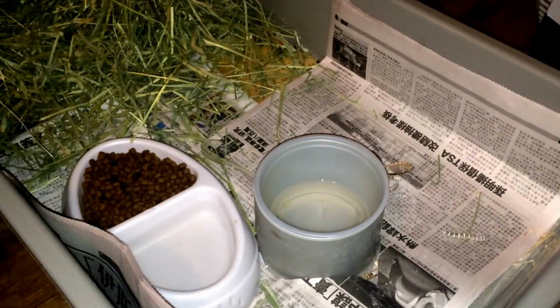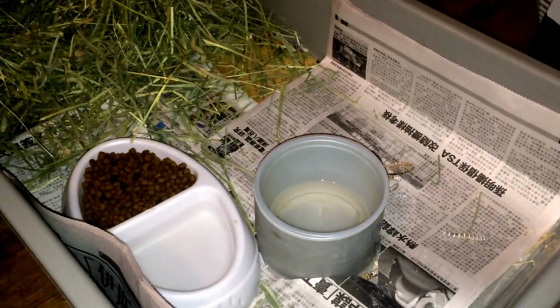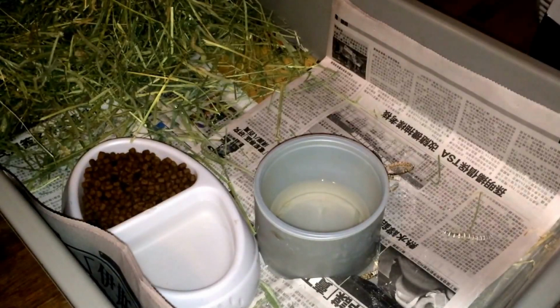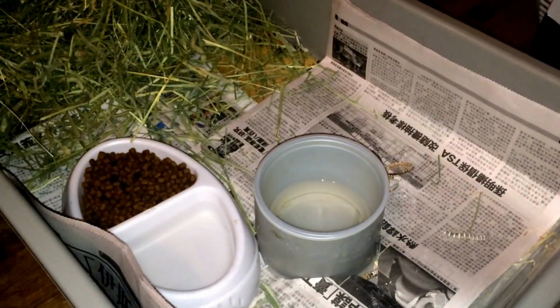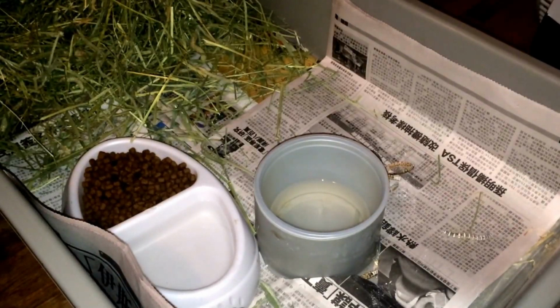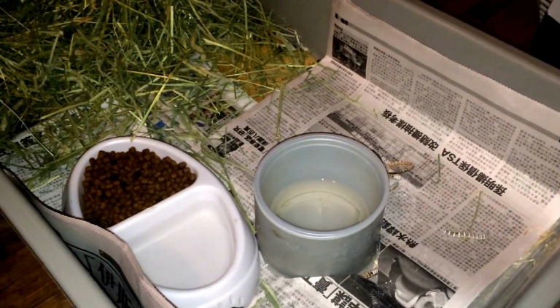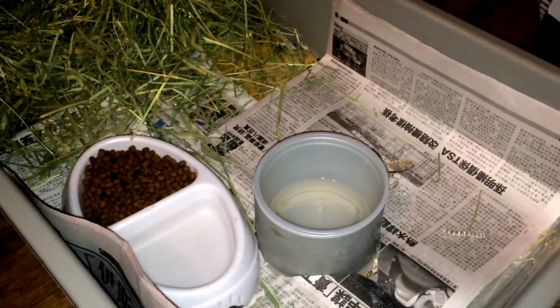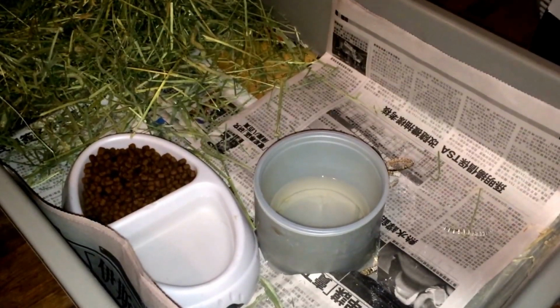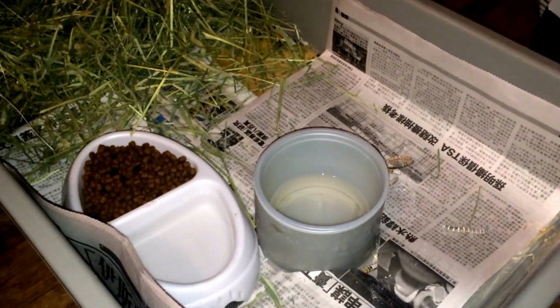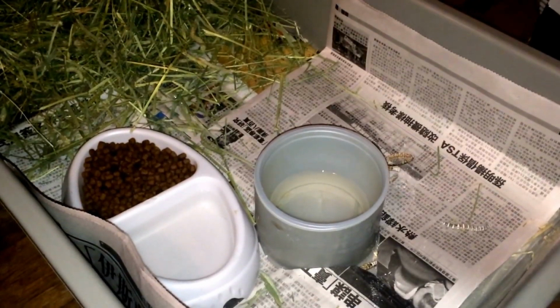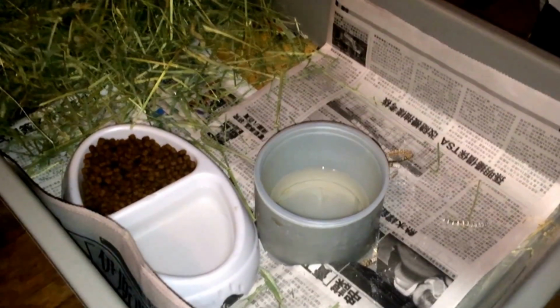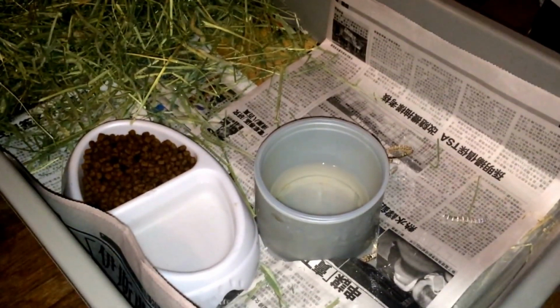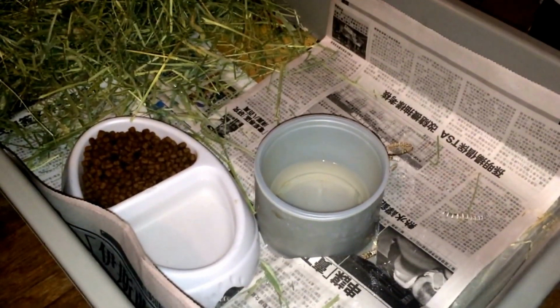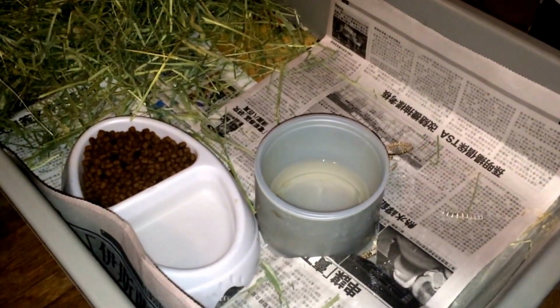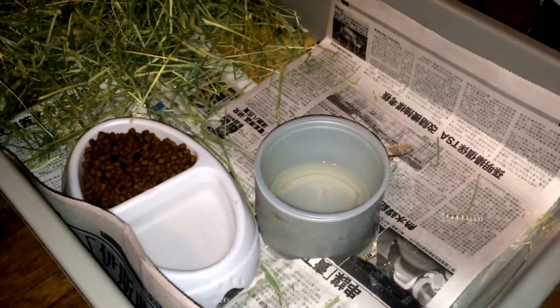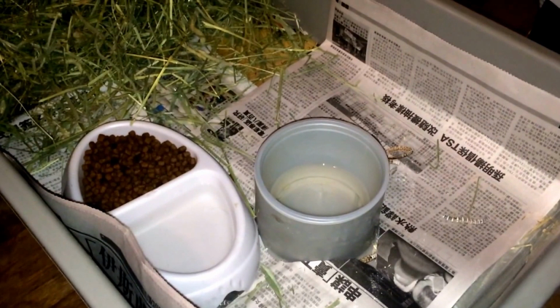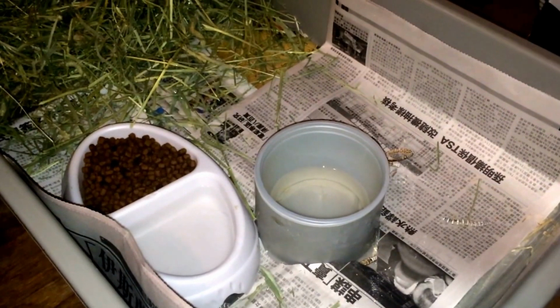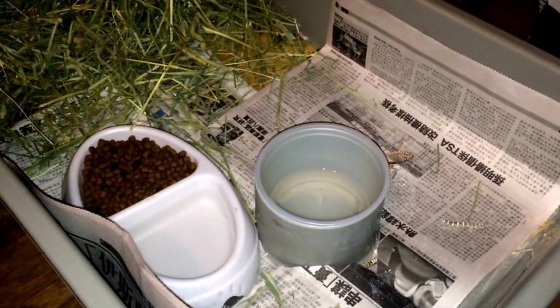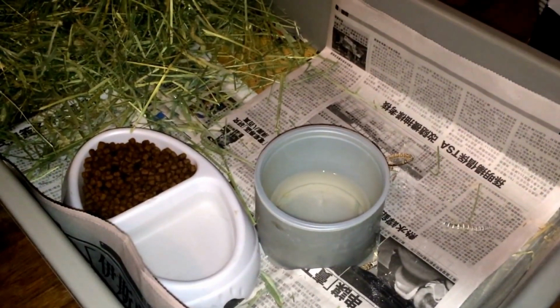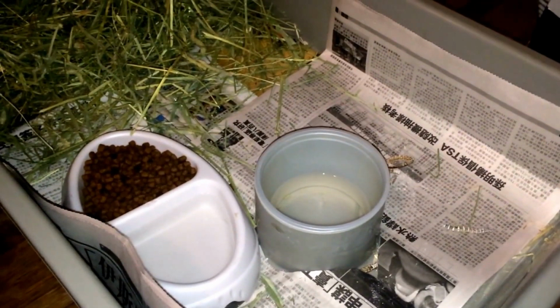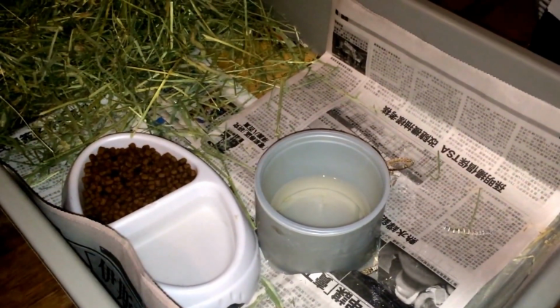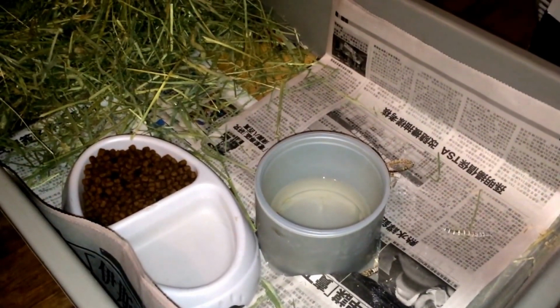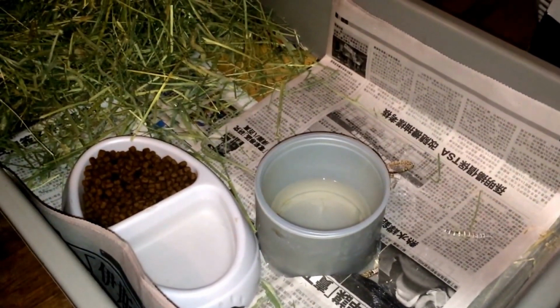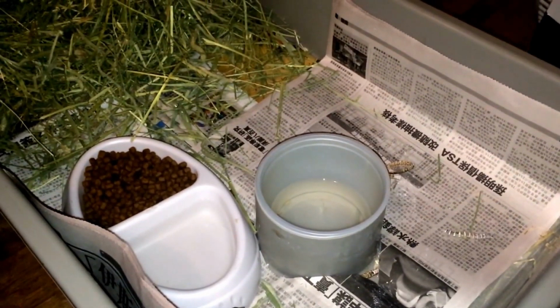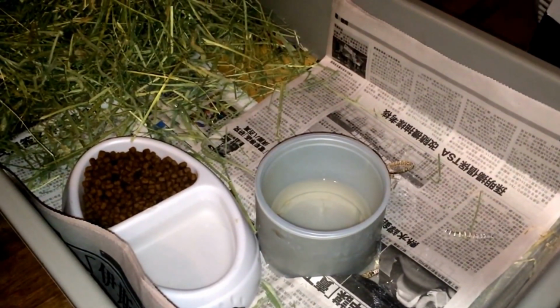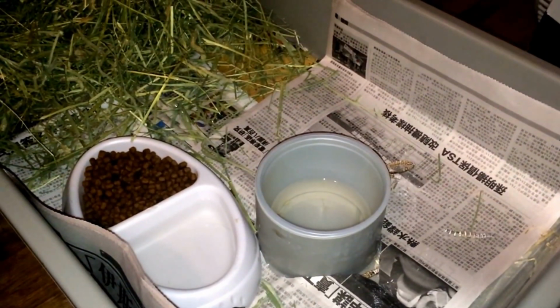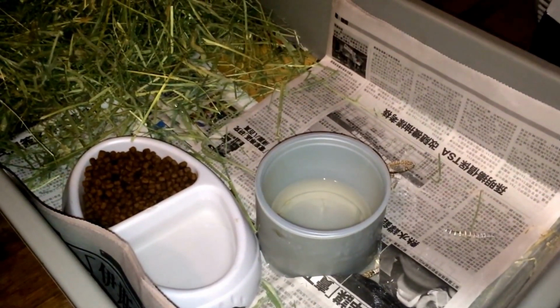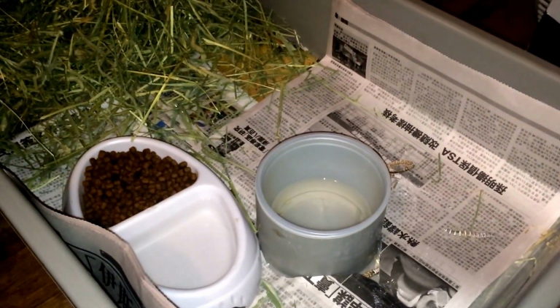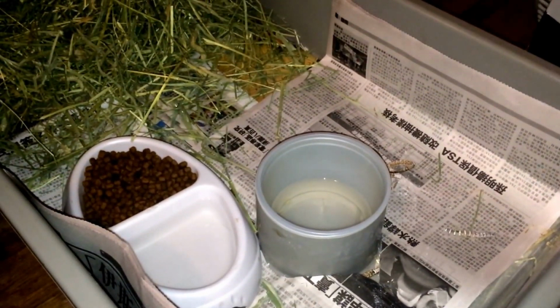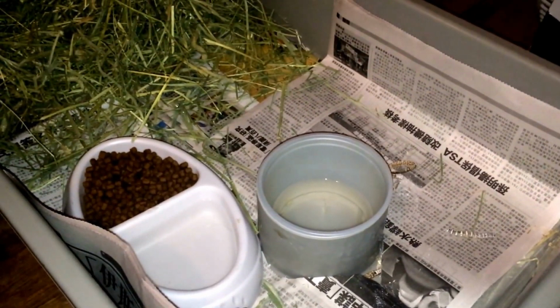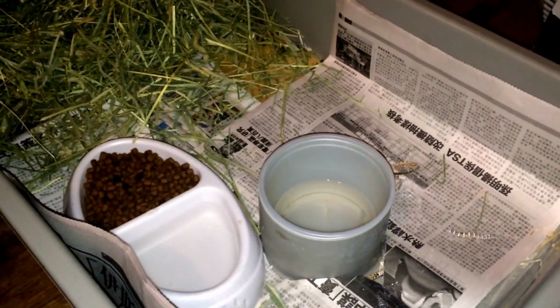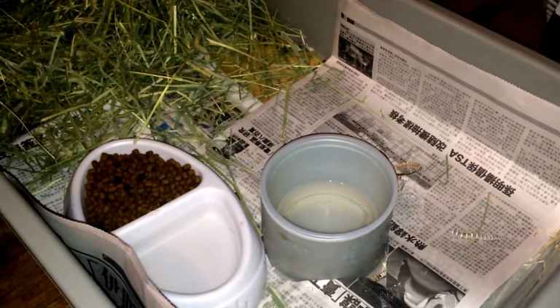Hey, what's up guys? Landon from the Monarch Reptiles here with a quick update on the Blue Tongue Skink that I just recently acquired from the White Plains Expo.